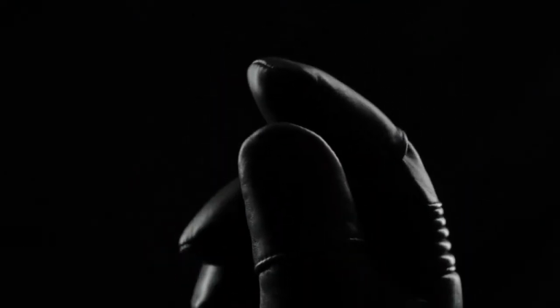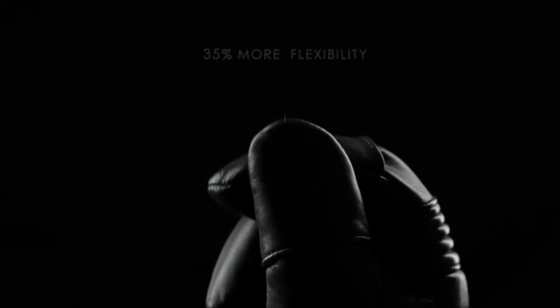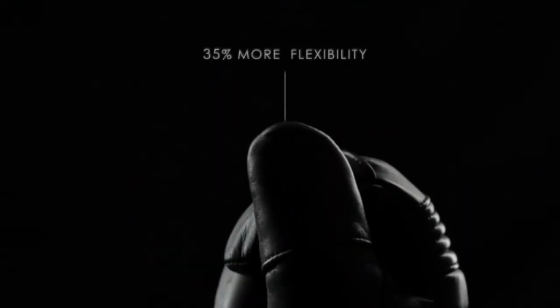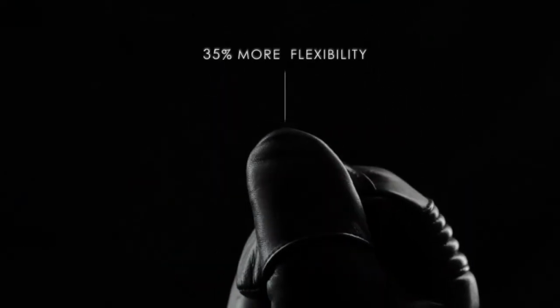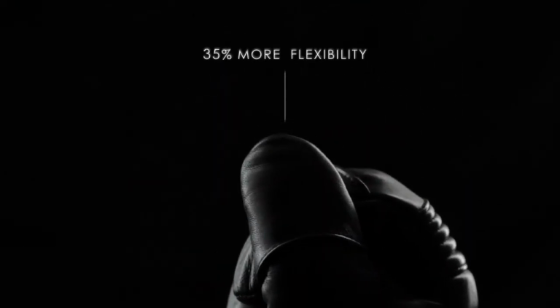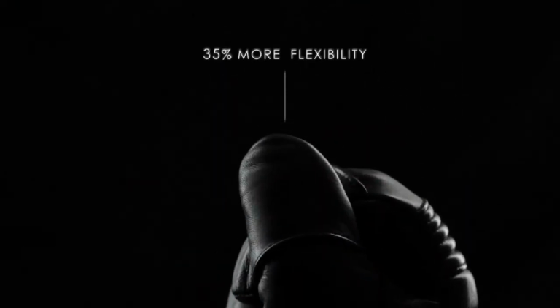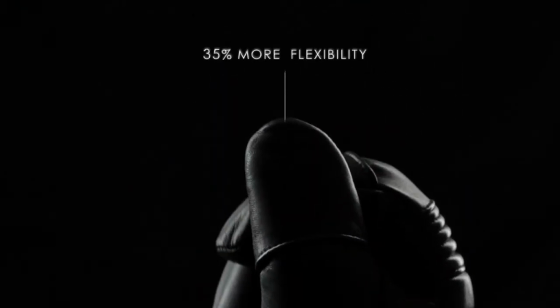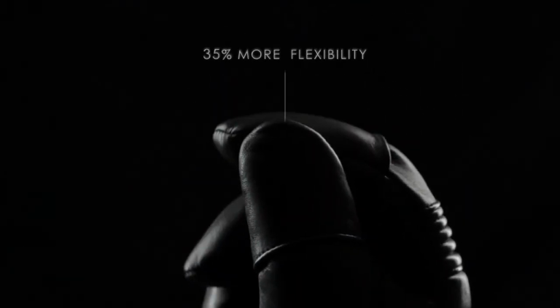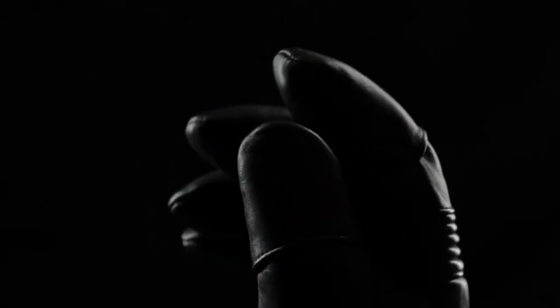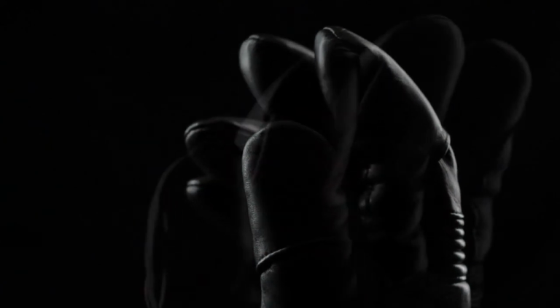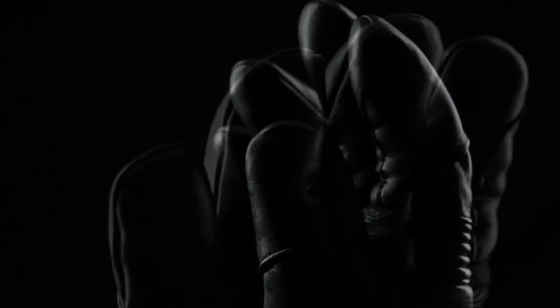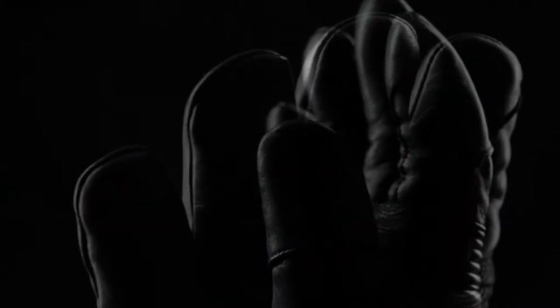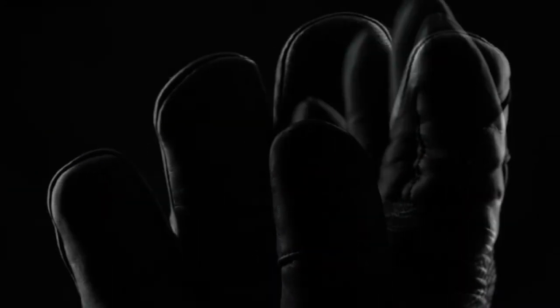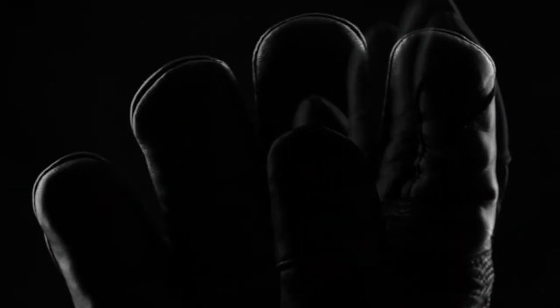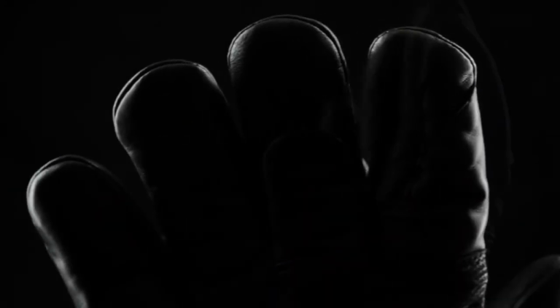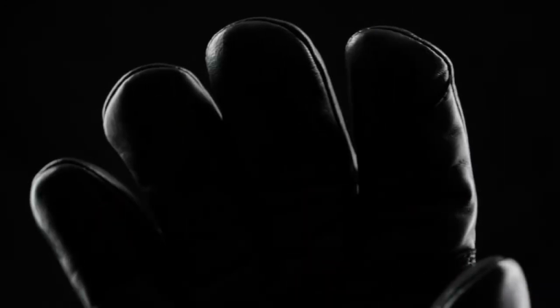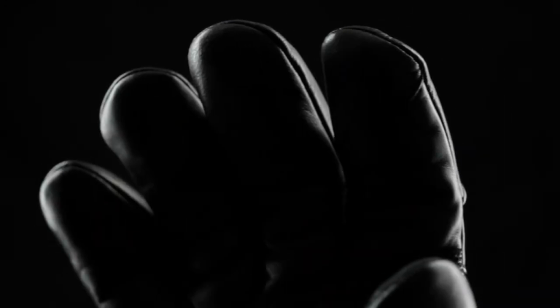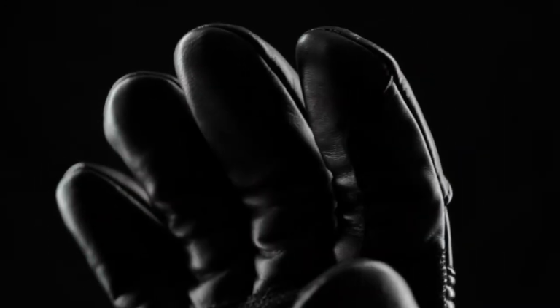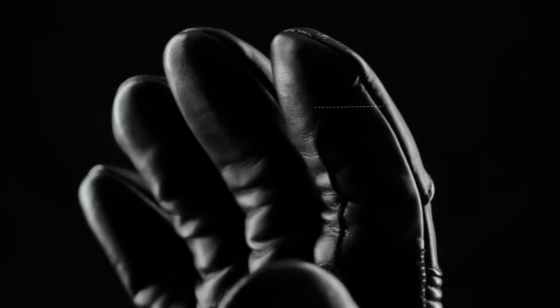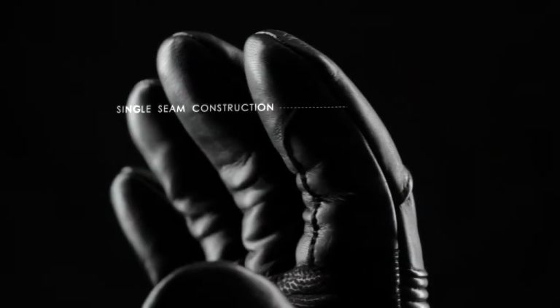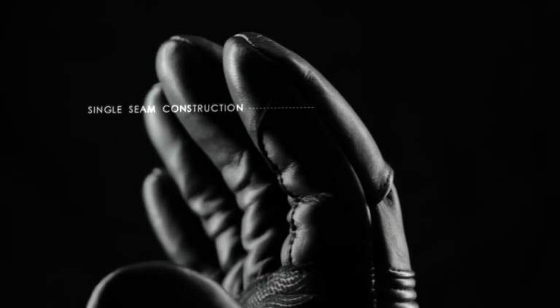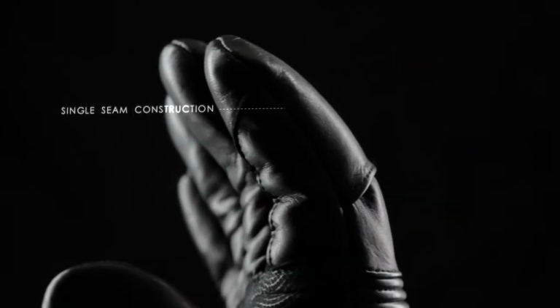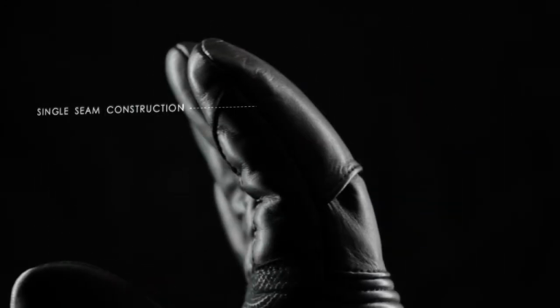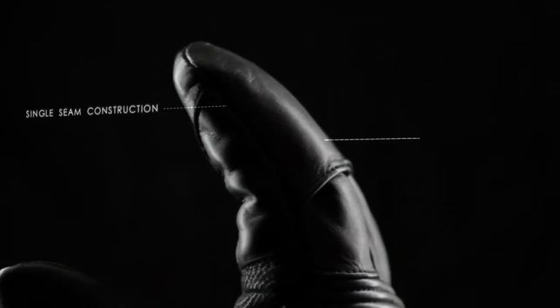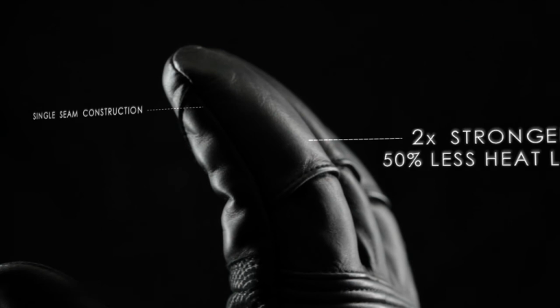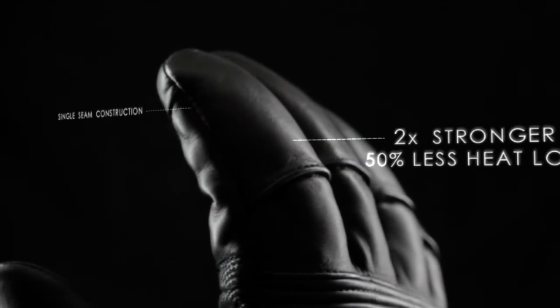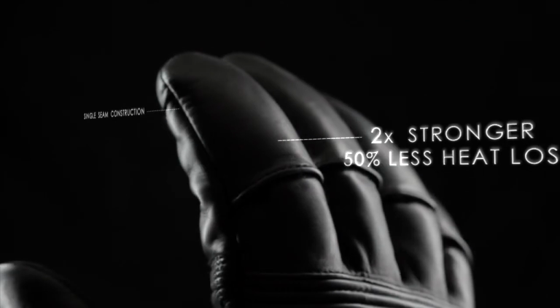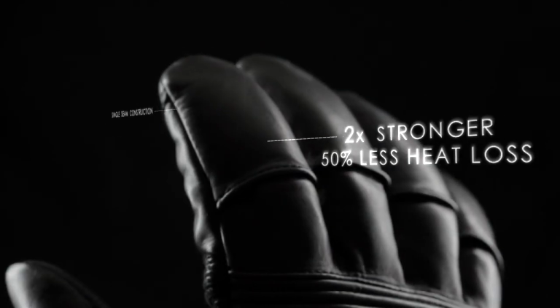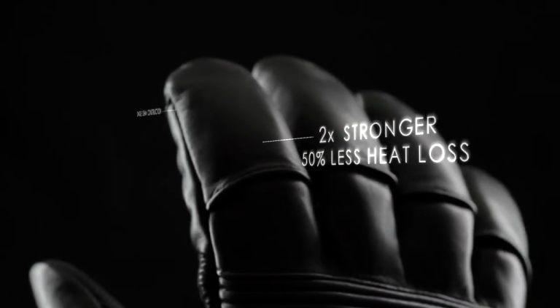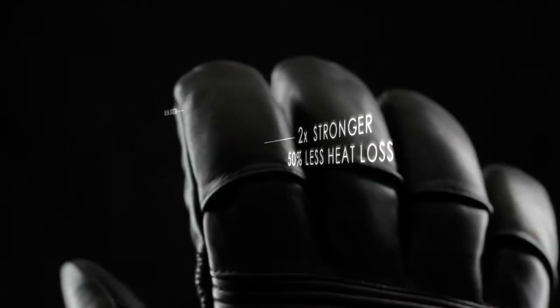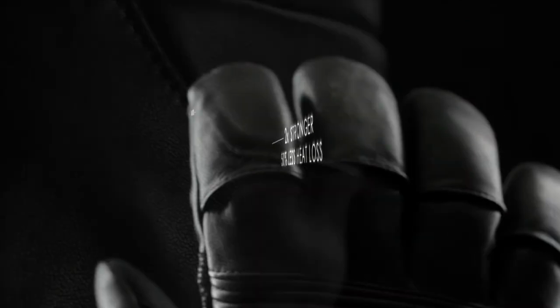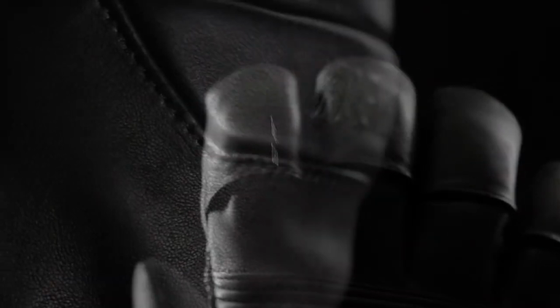They are 35% easier to flex for less hand fatigue, and the single seam construction is twice as strong as conventional gloves and helps to eliminate heat loss by 50%.